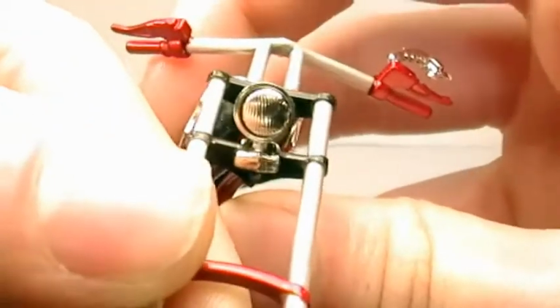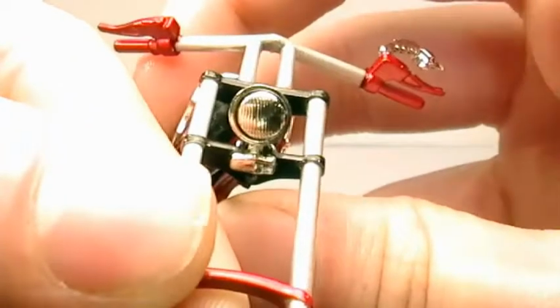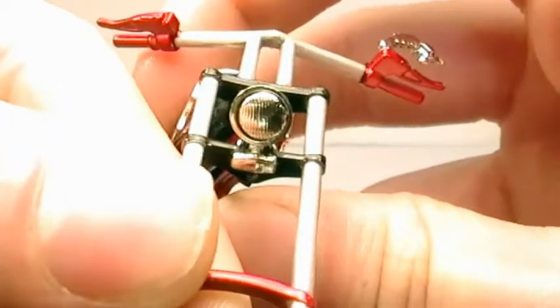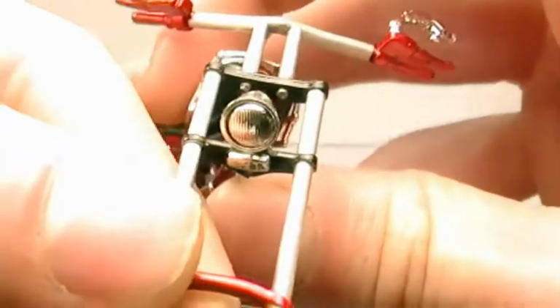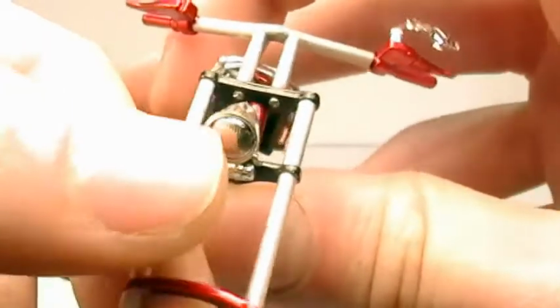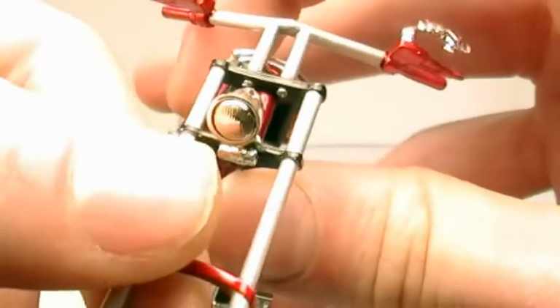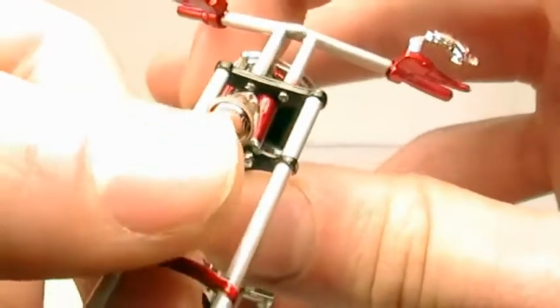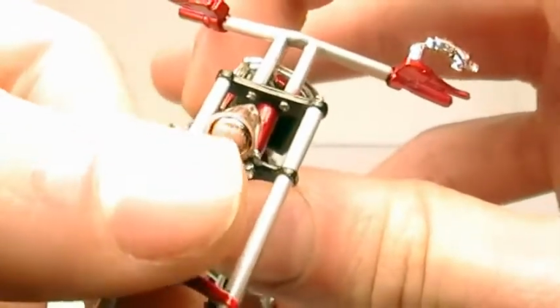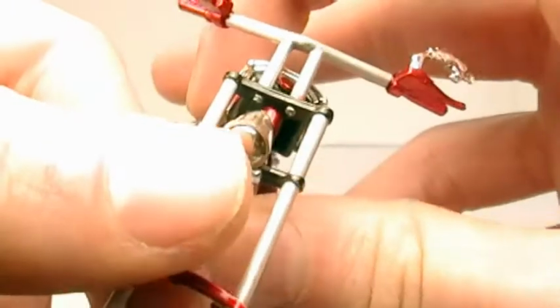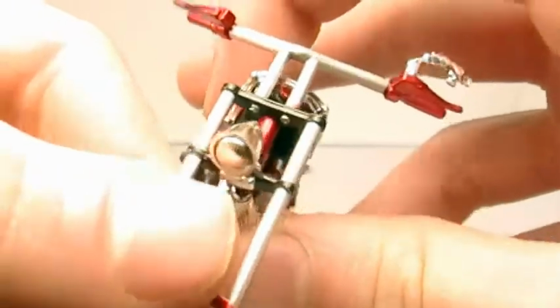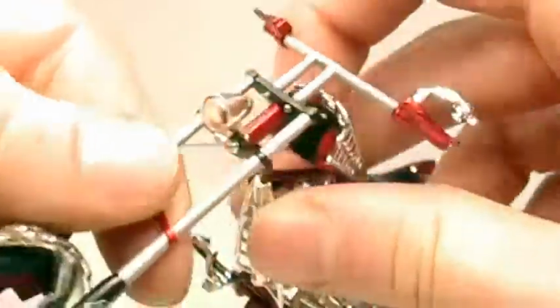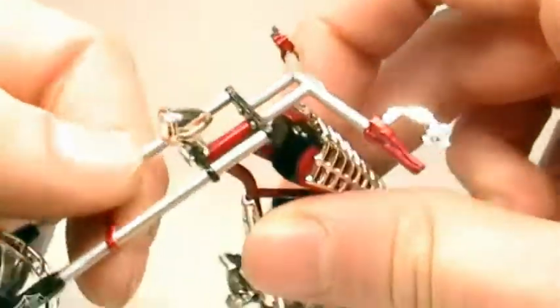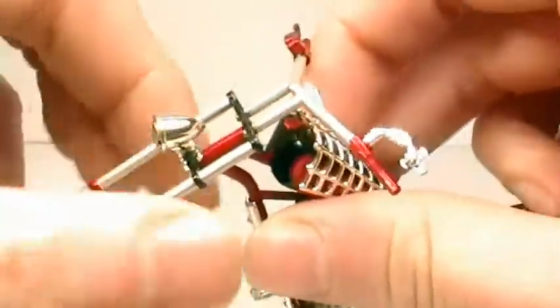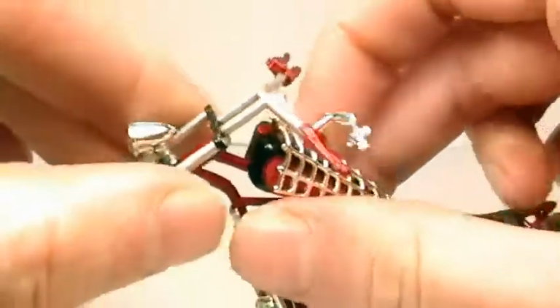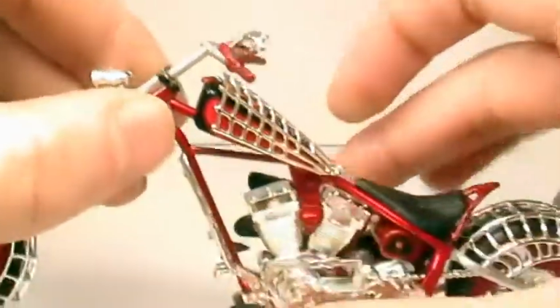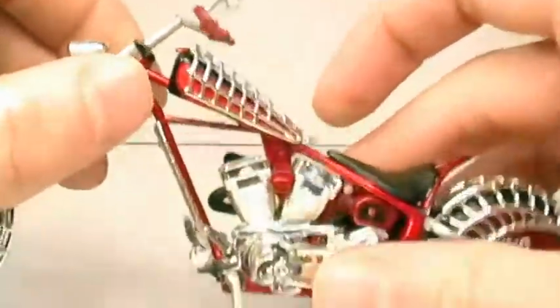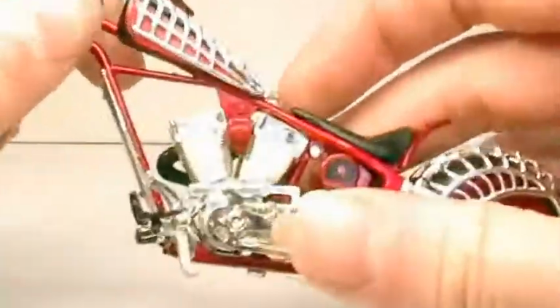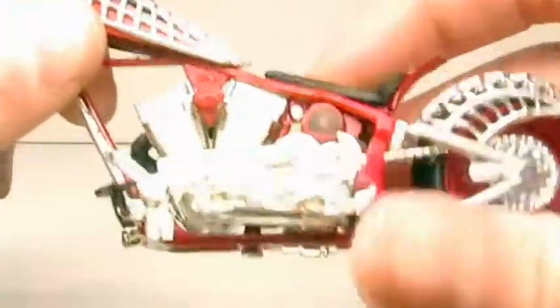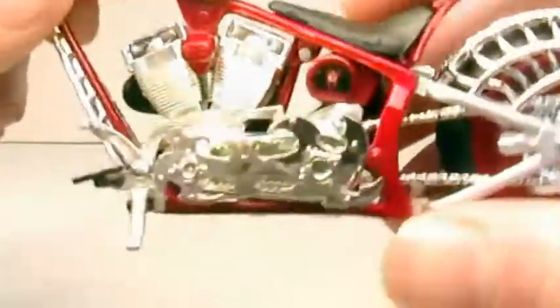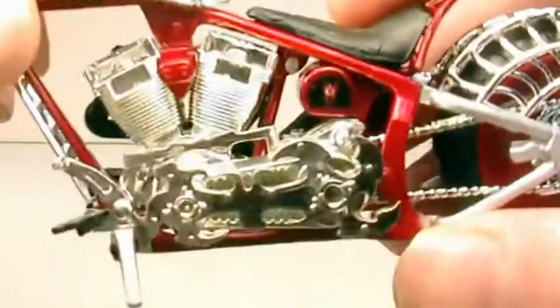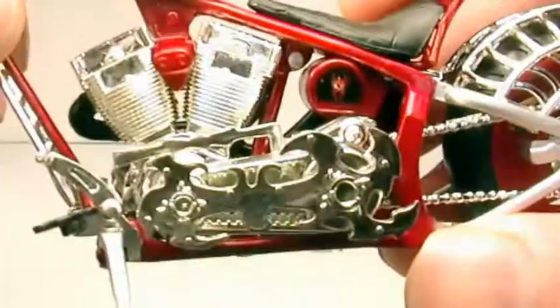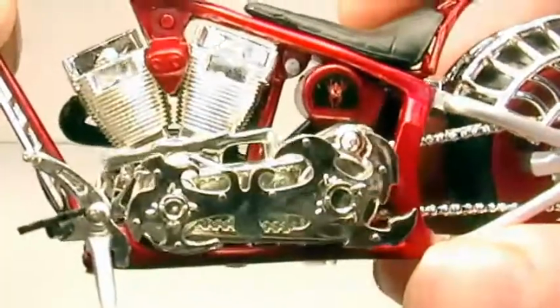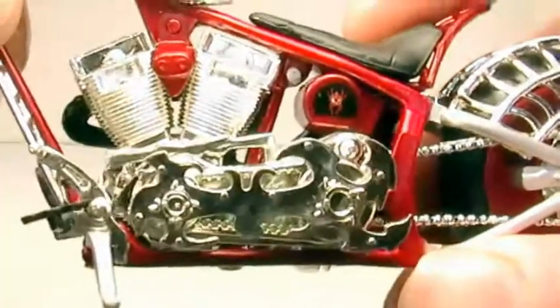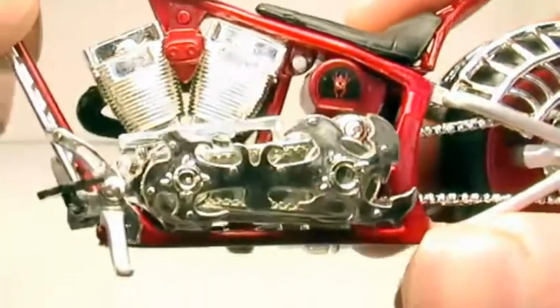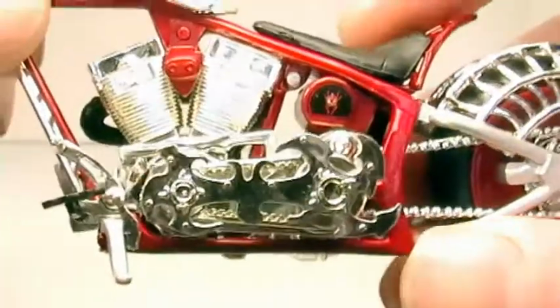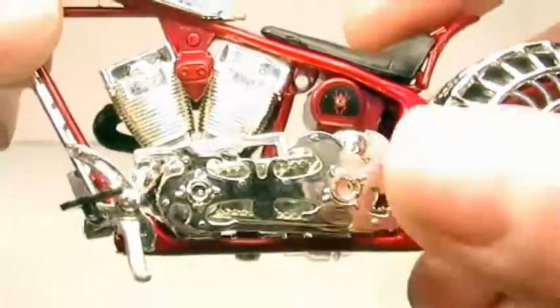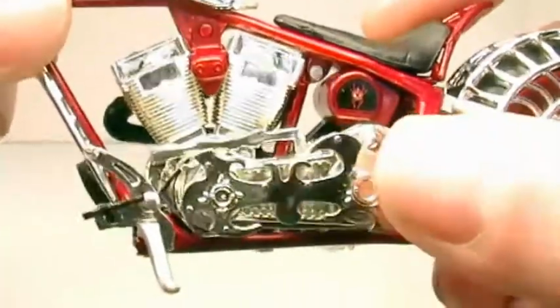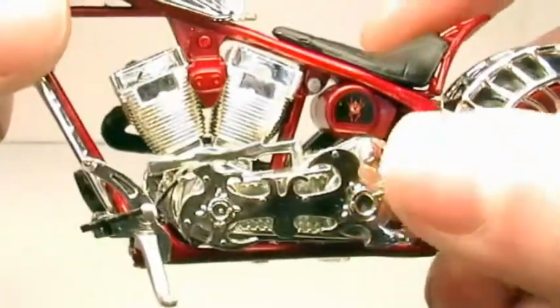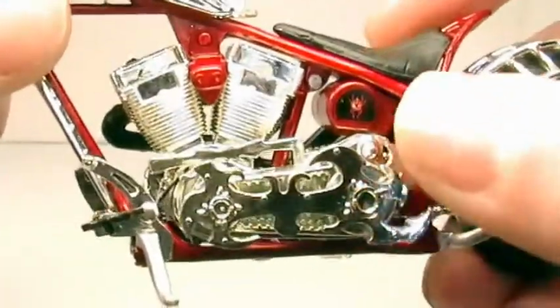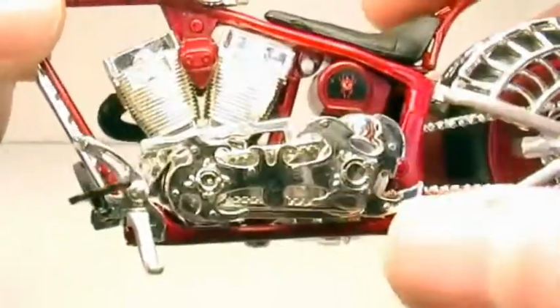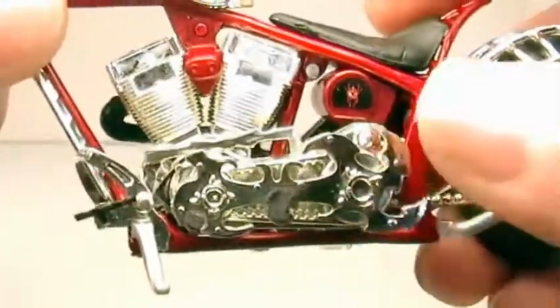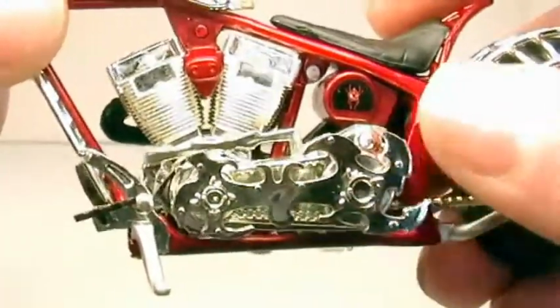There's a nice detailed headlight — it should be clear plastic but there's only so much you can do. Here's the primary cover, detailed just like the real one.